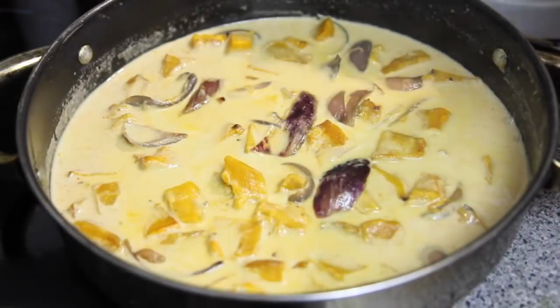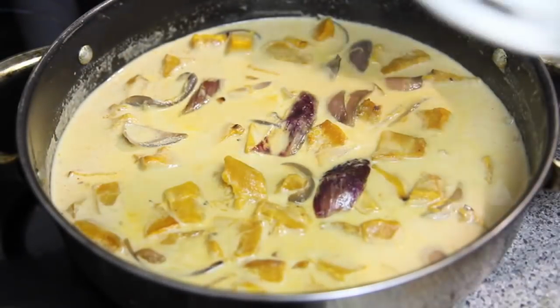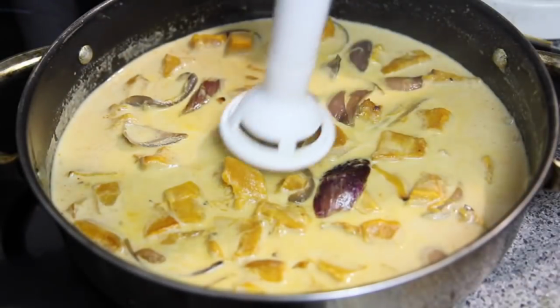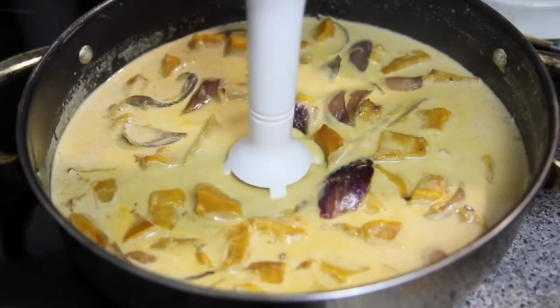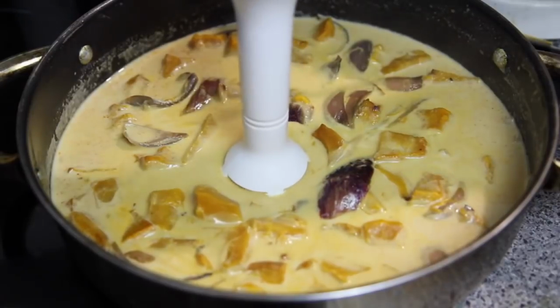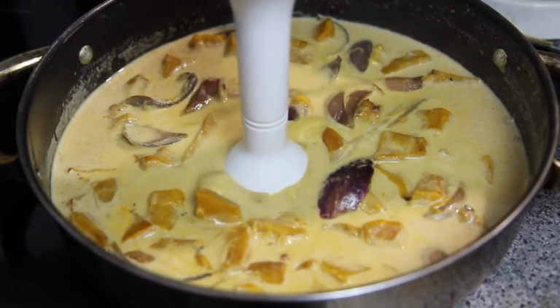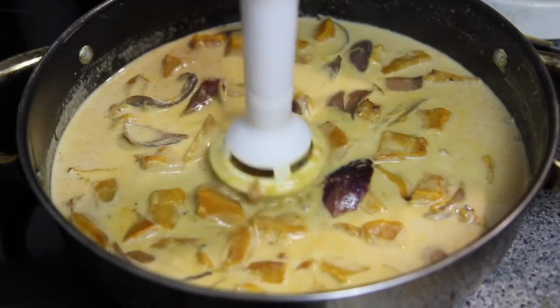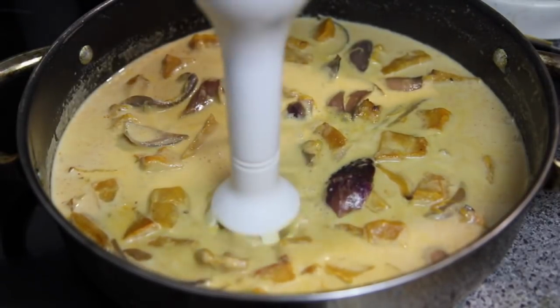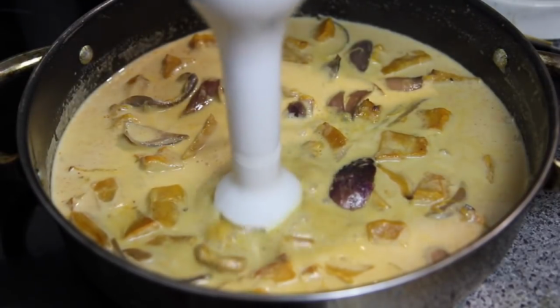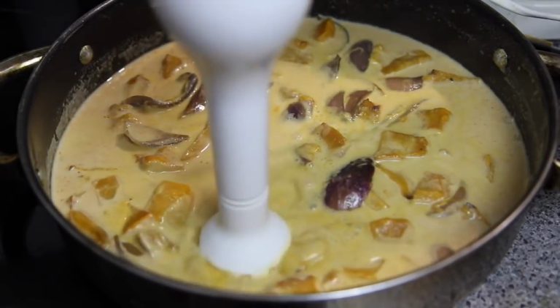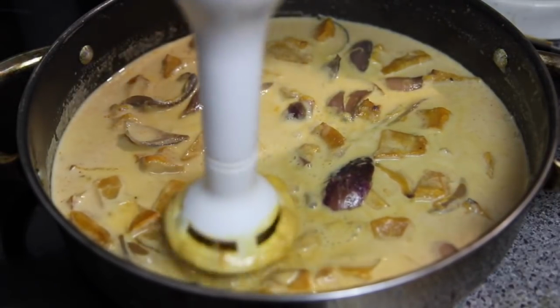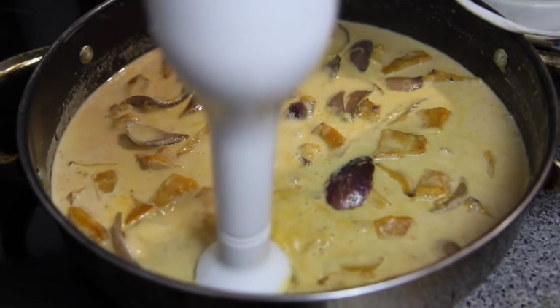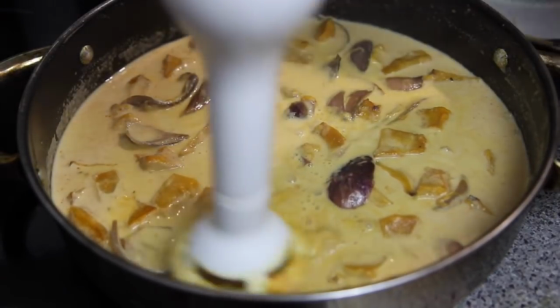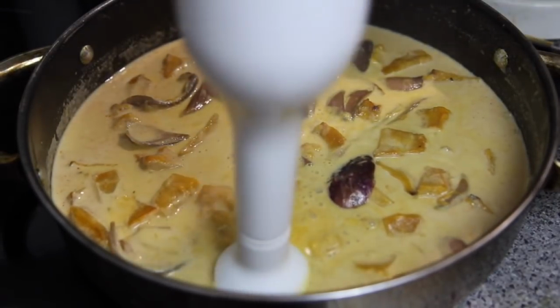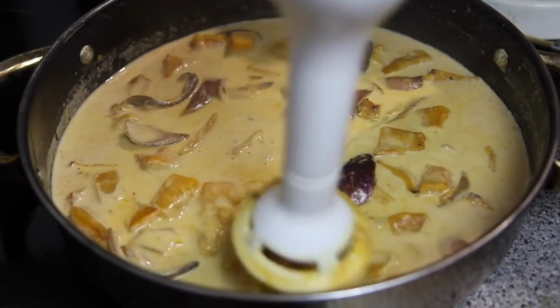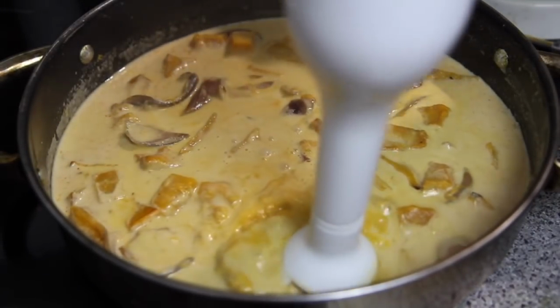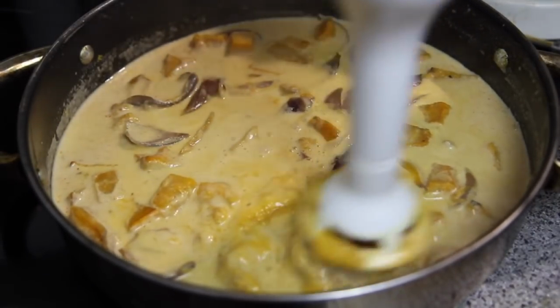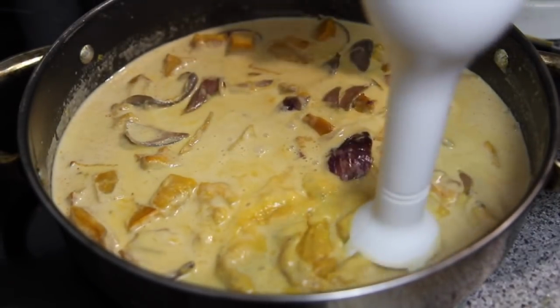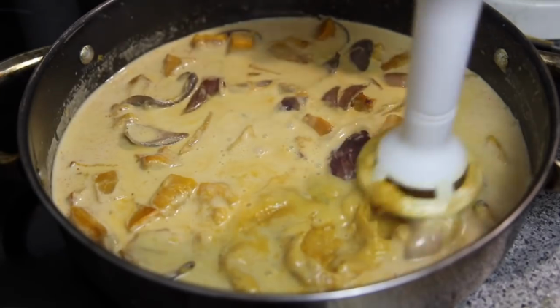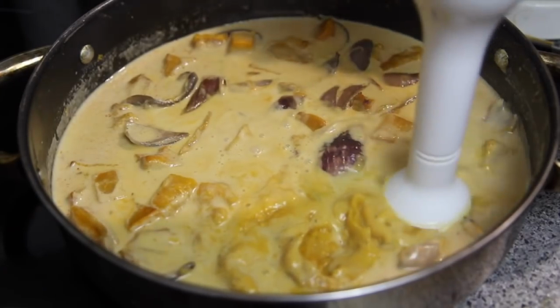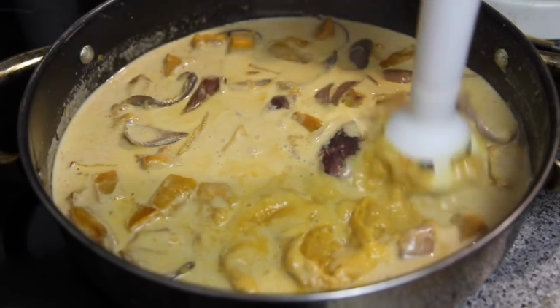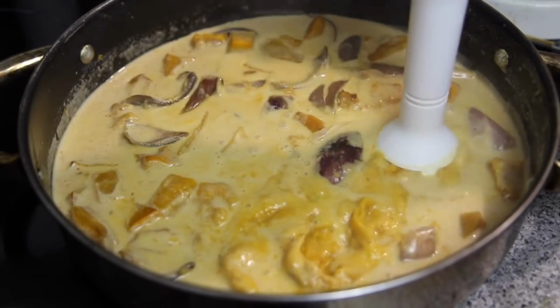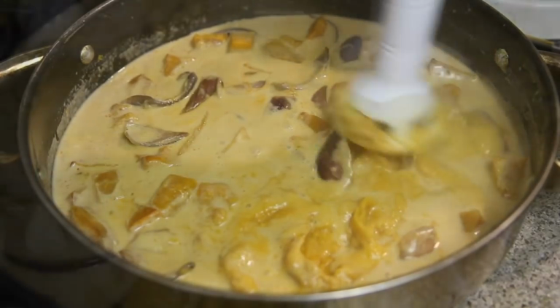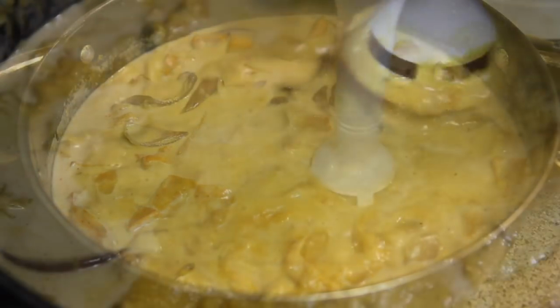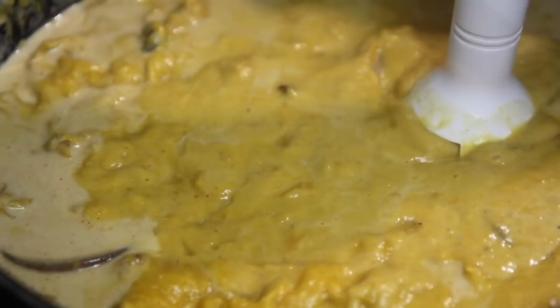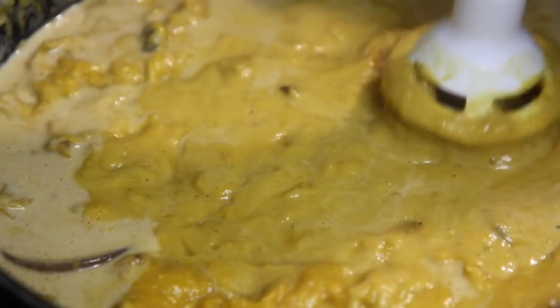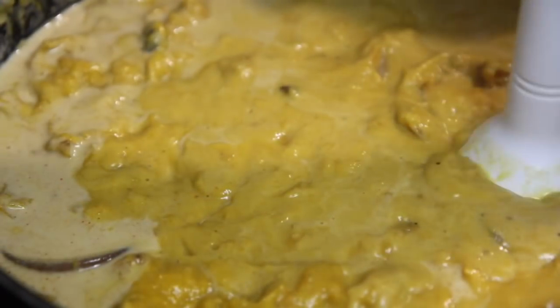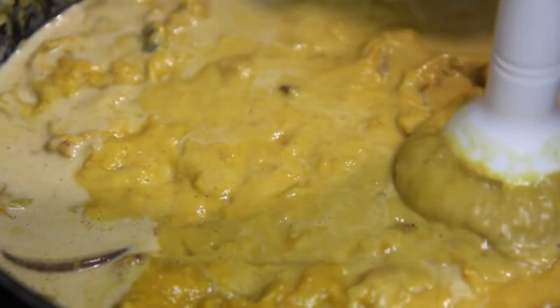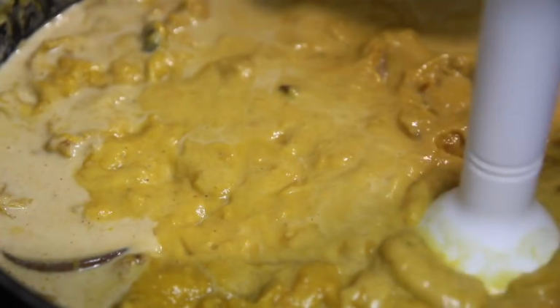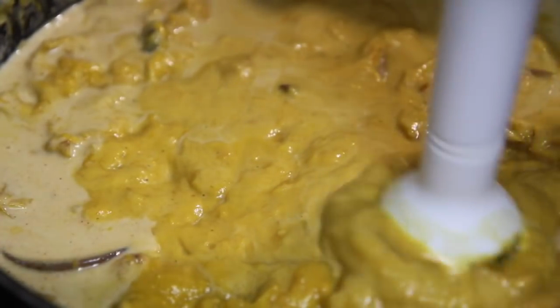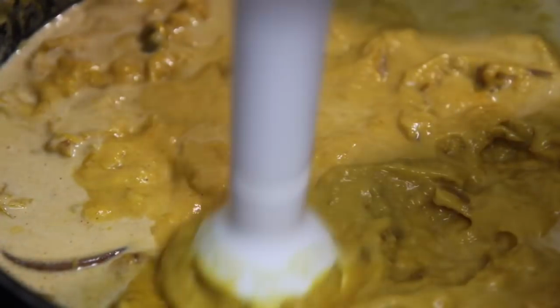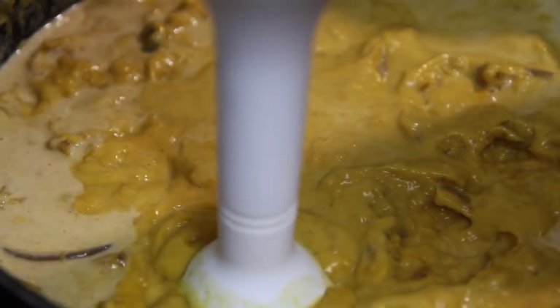We're then going to take that off the heat and give it a good blitz. Now of course if you don't have one of these handheld blenders you can pop it in a regular blender and simply blend until everything is broken down and the soup is thick and creamy.